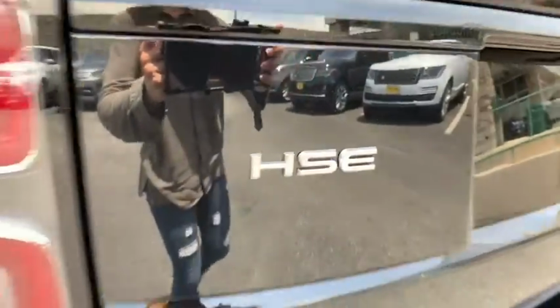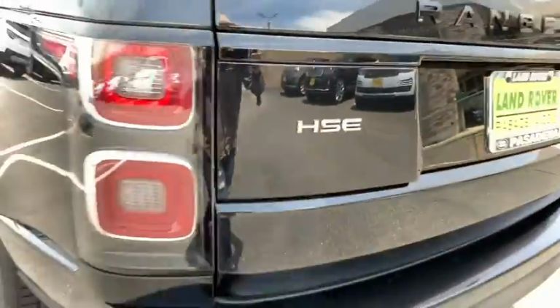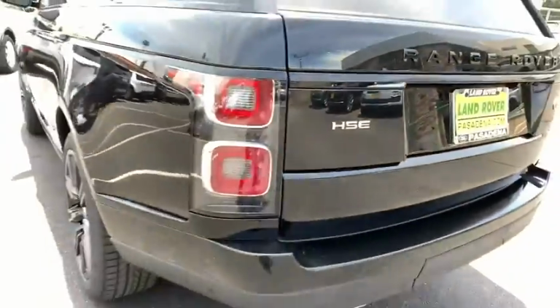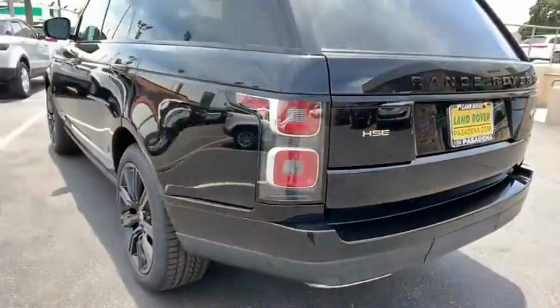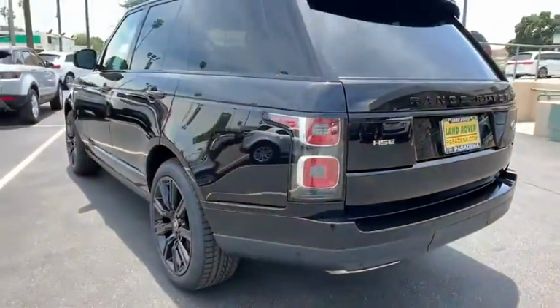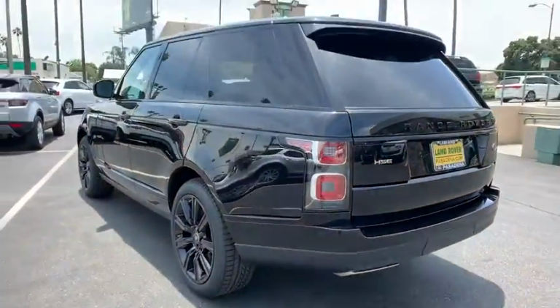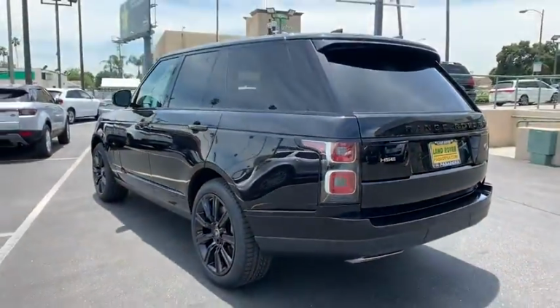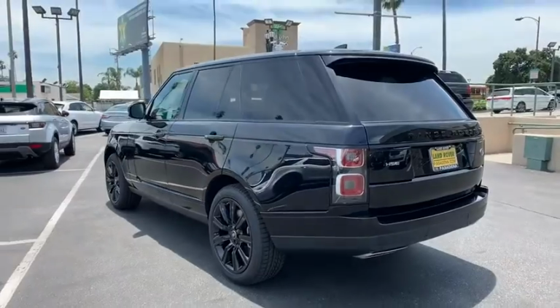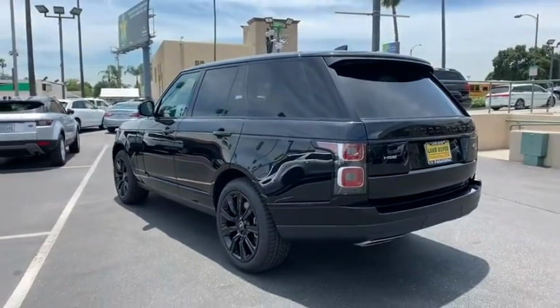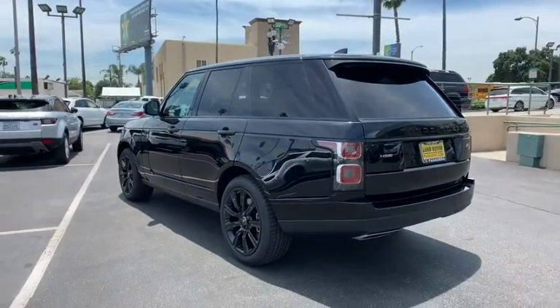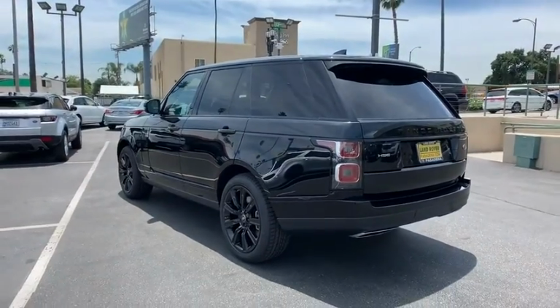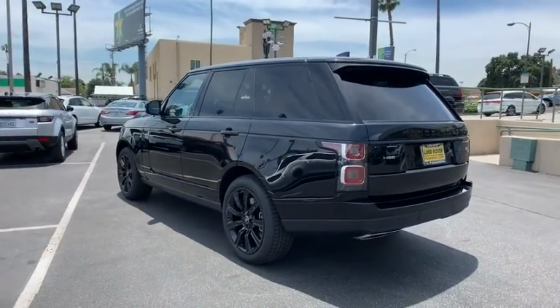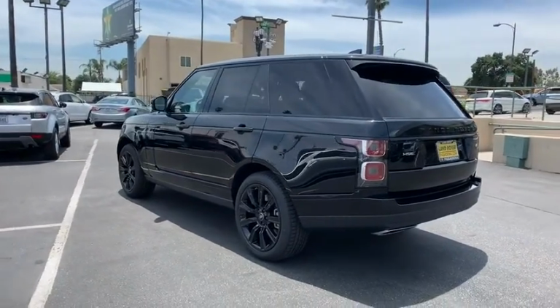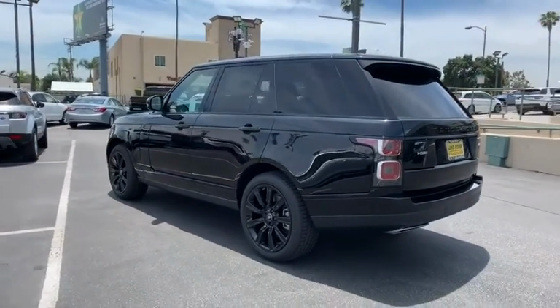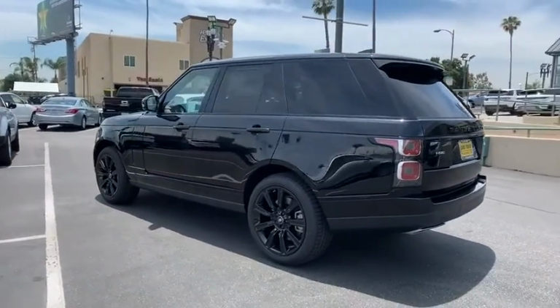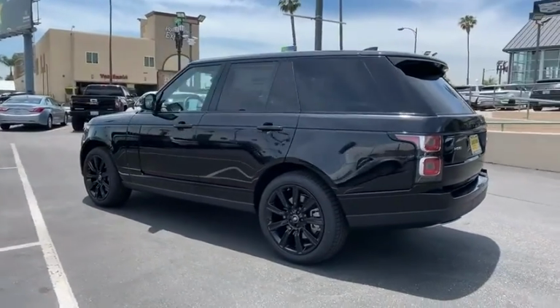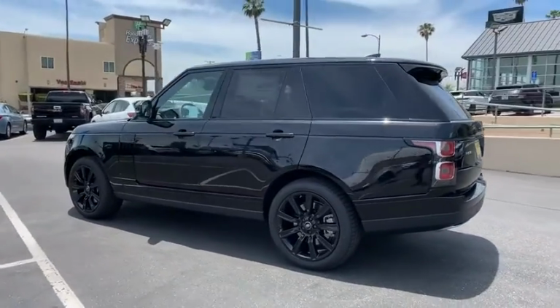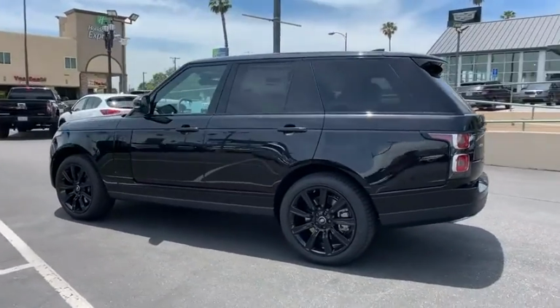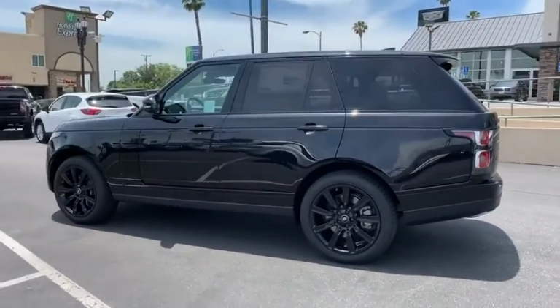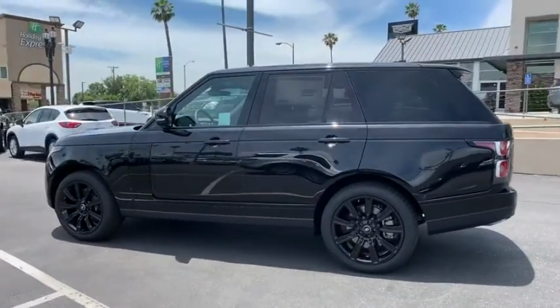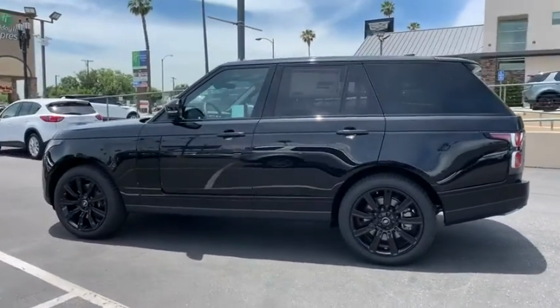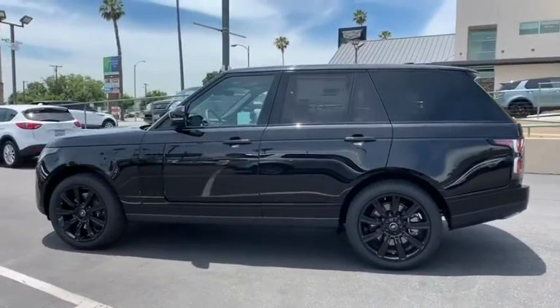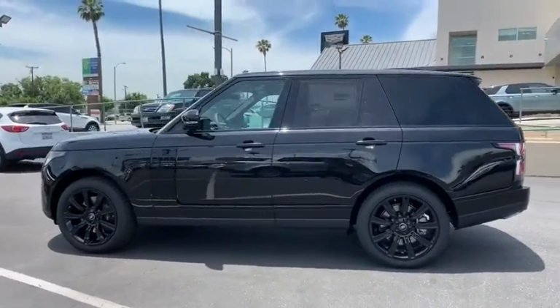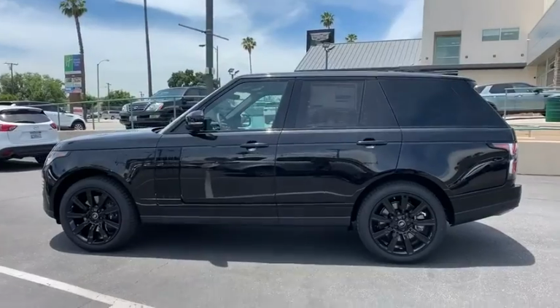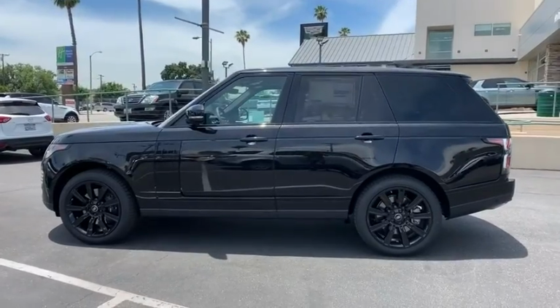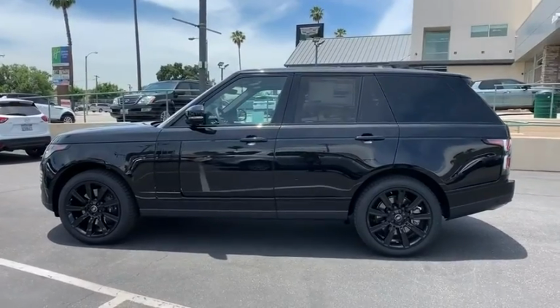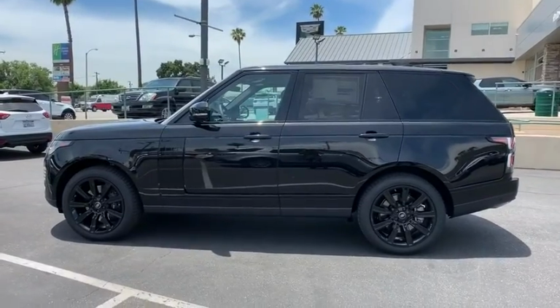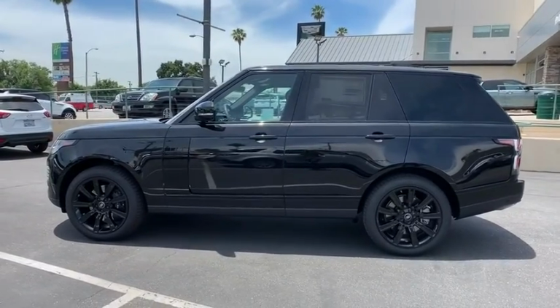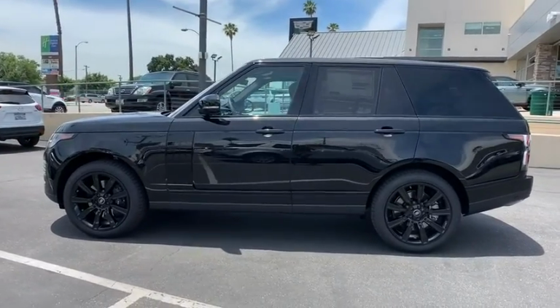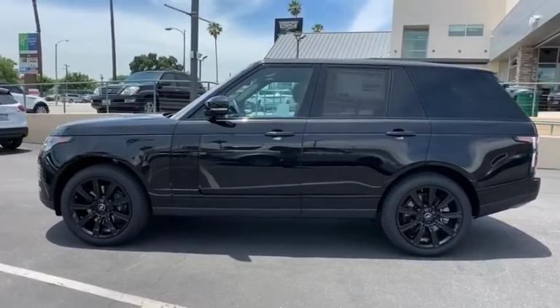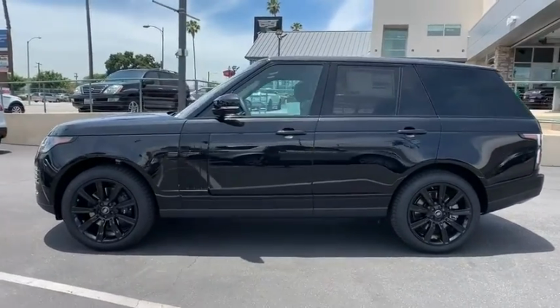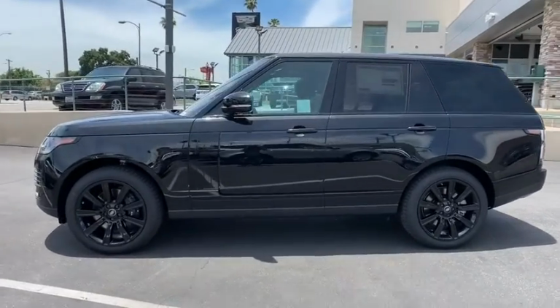Lane departure warning. Bluetooth. Leather wrapped steering wheel. Adjustable steering wheel. Power steering. Hard disk drive media storage. Aluminum wheels. Keyless start. Cruise control.